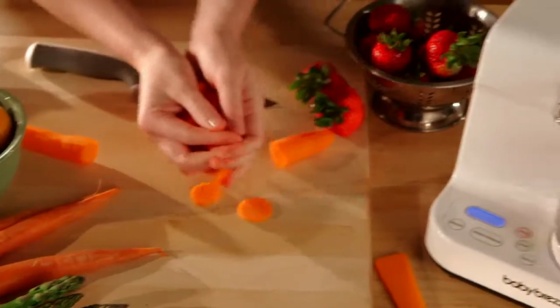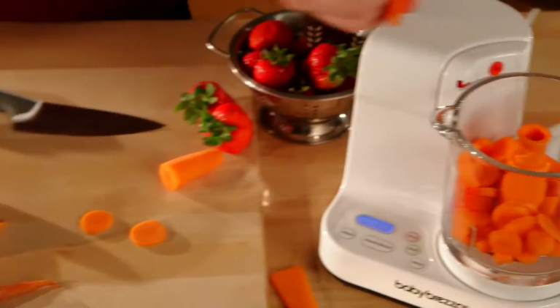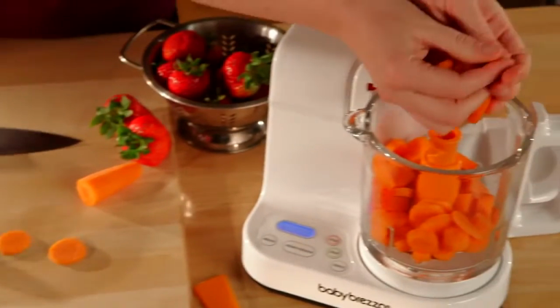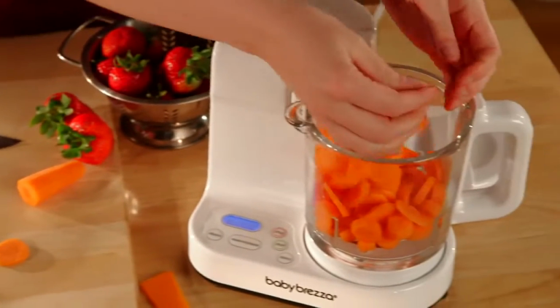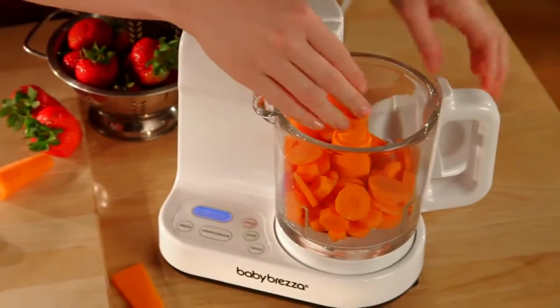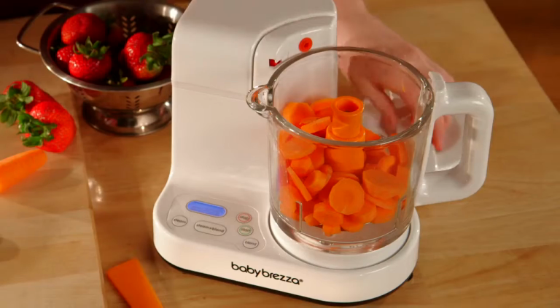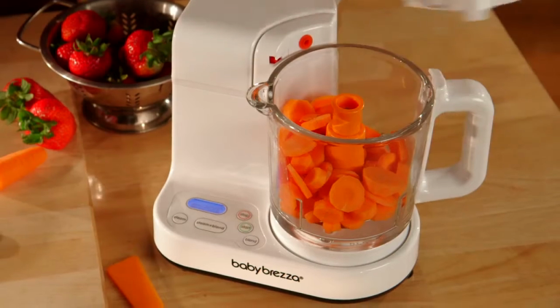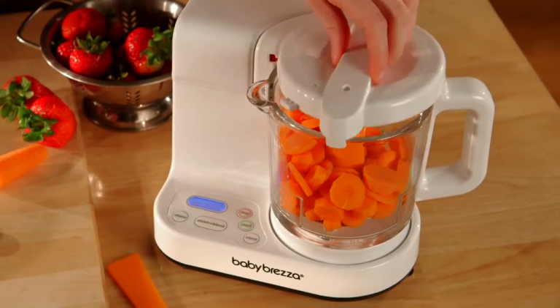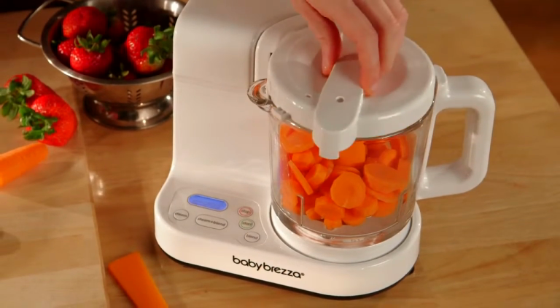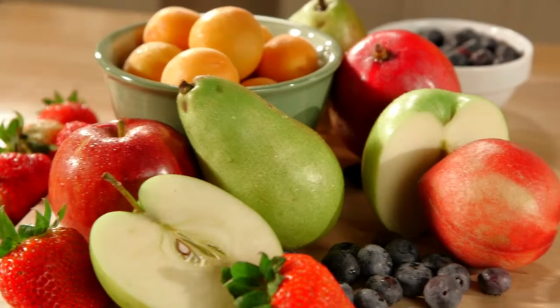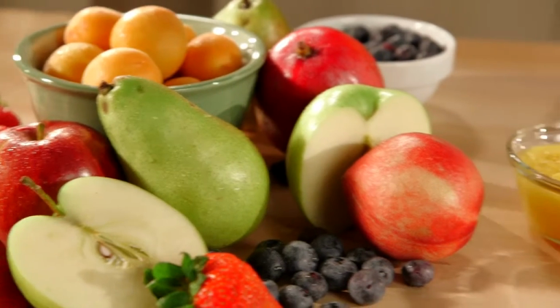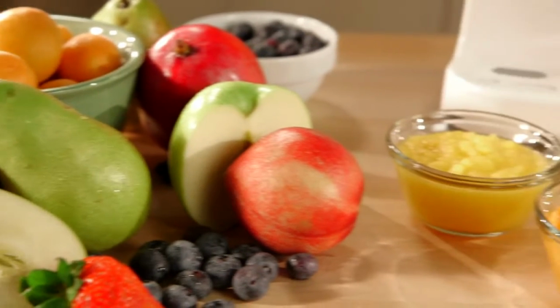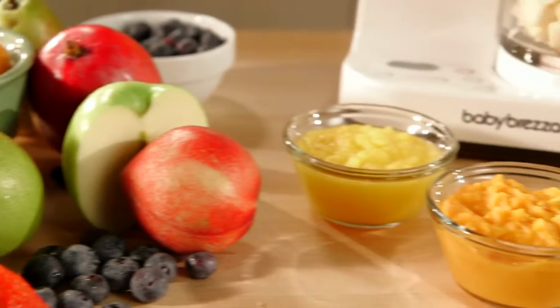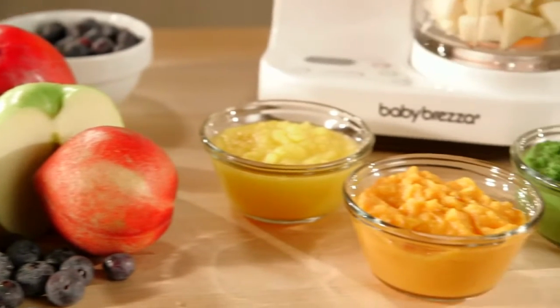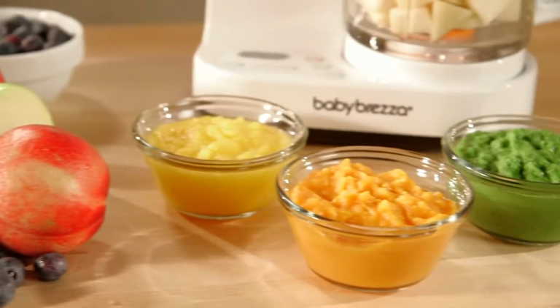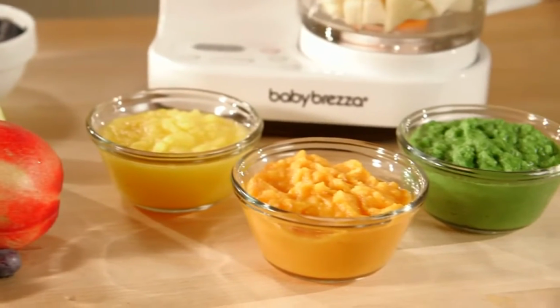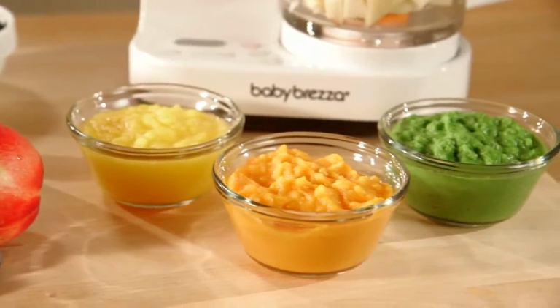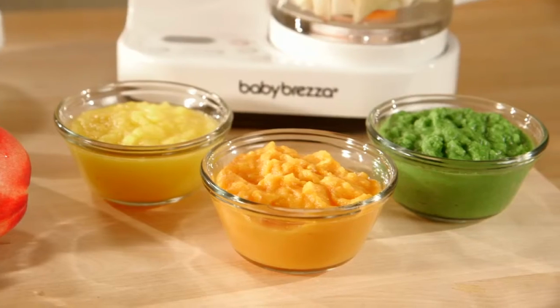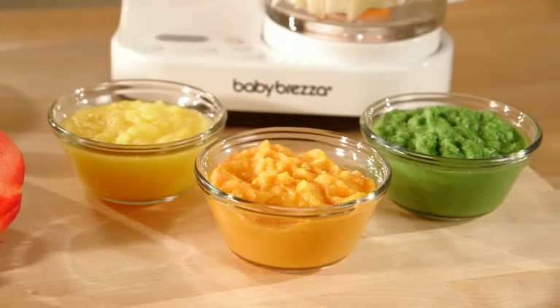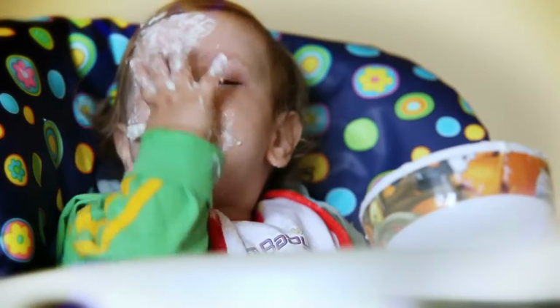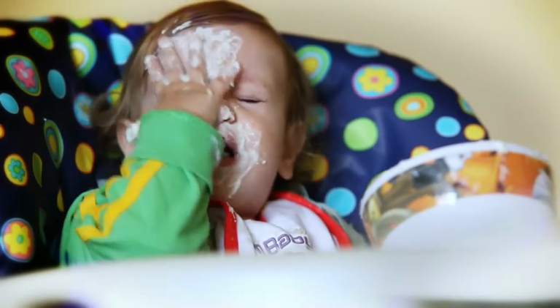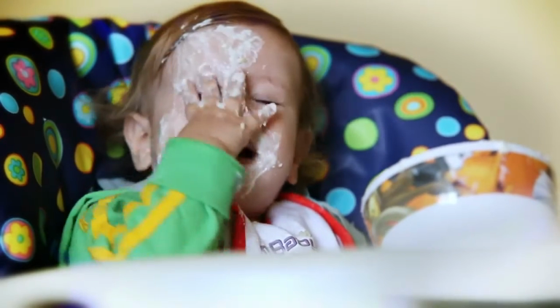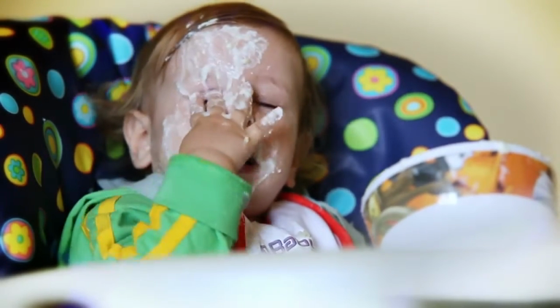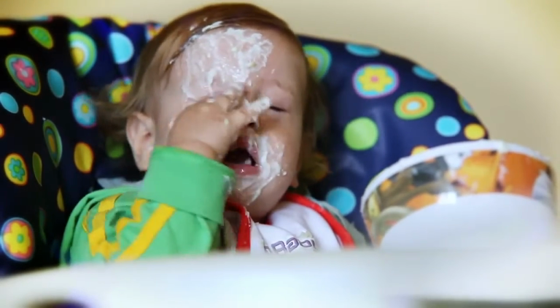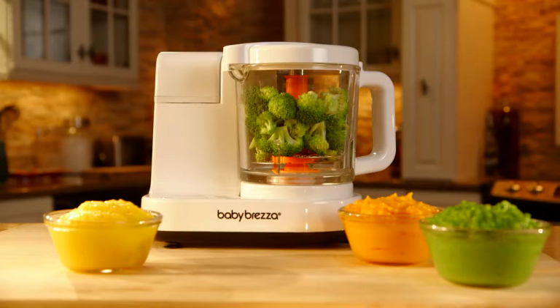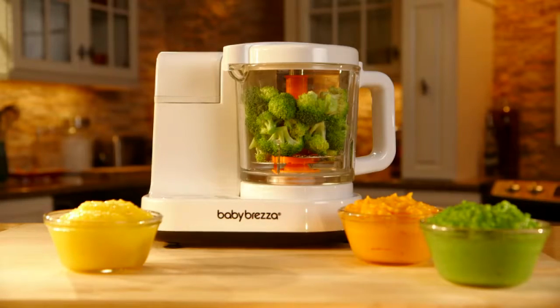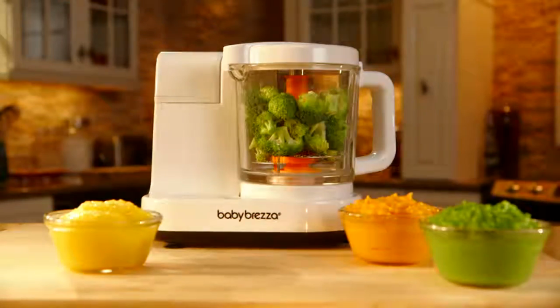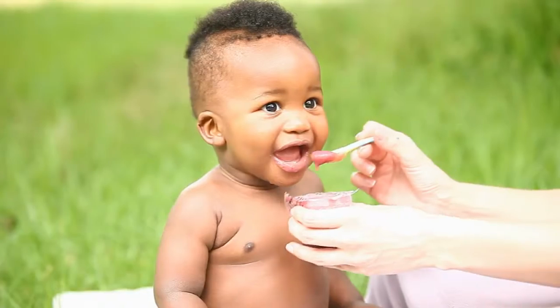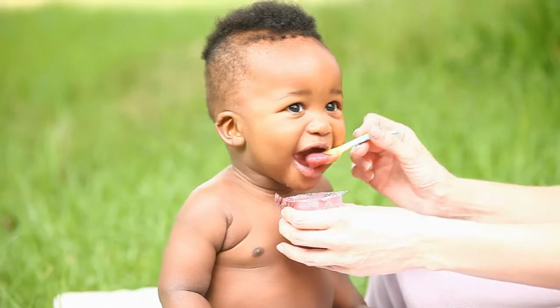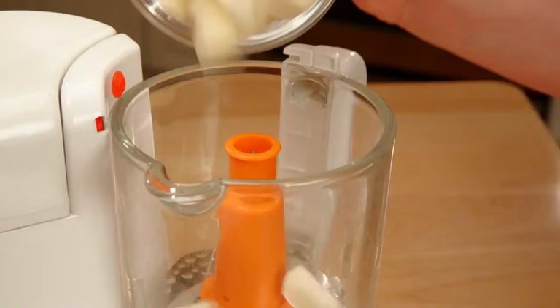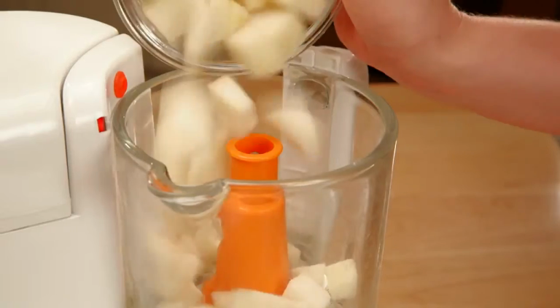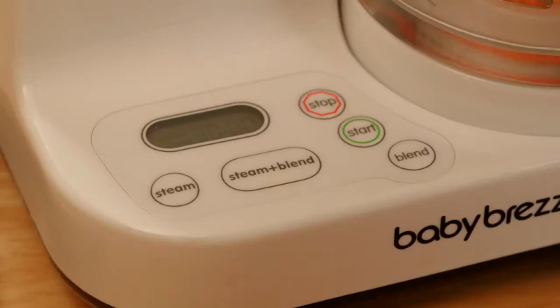With Baby Bretza's streamlined, glass, one-step baby food maker, you can steam and puree fresh foods for your baby in minutes. Food they'll want to eat, not just wear. With Baby Bretza, it's all about your baby, your food, your way.